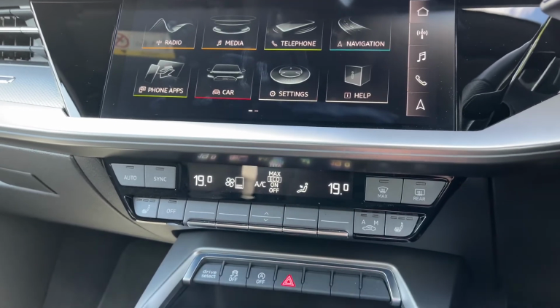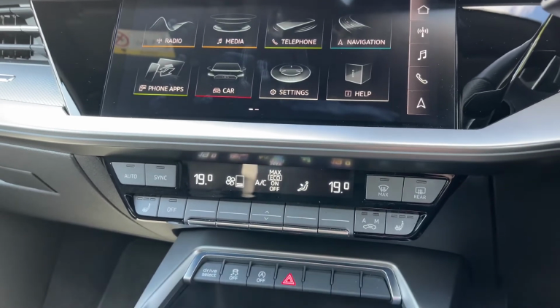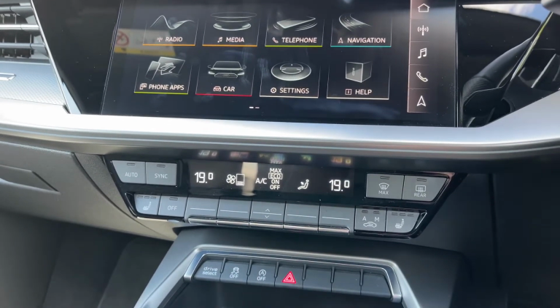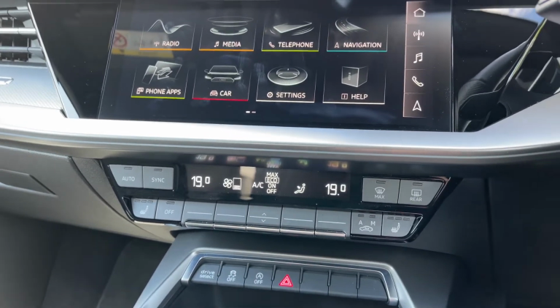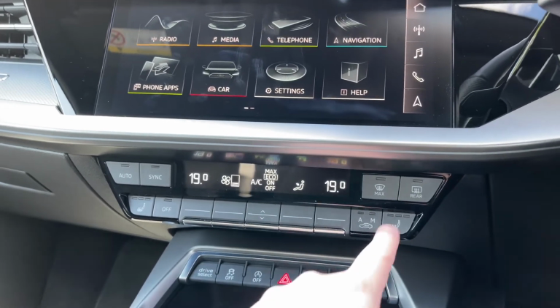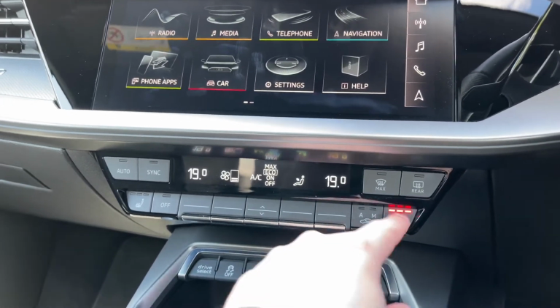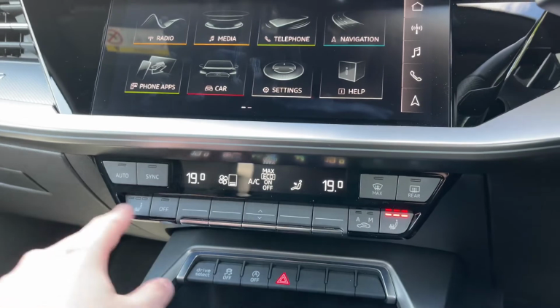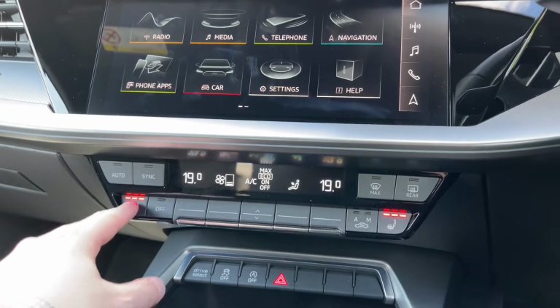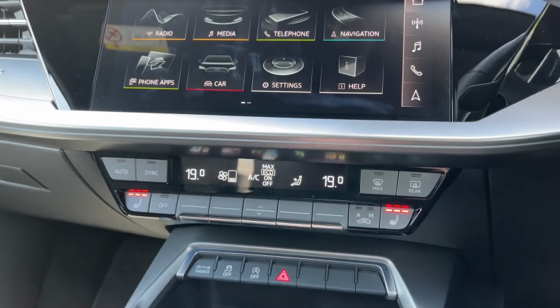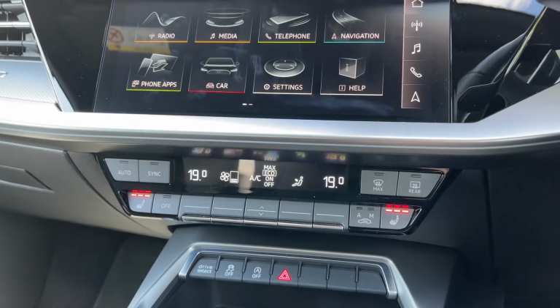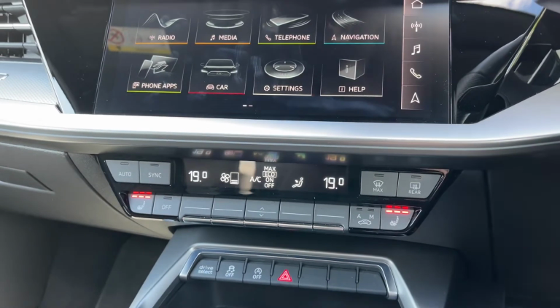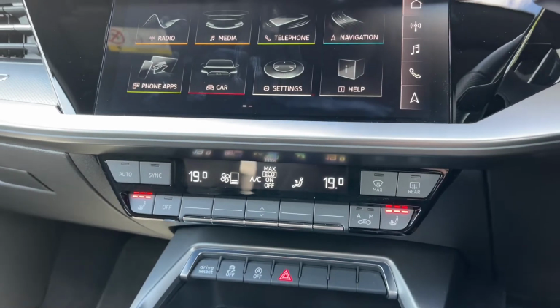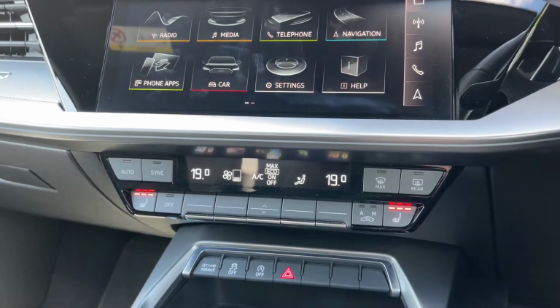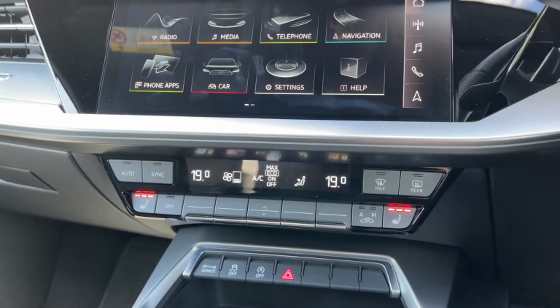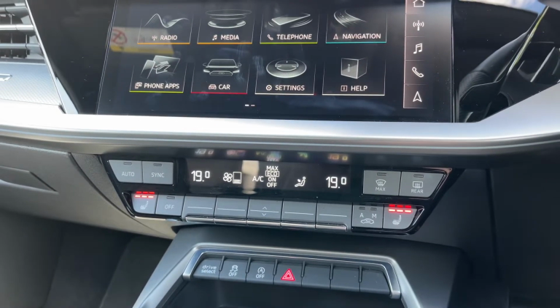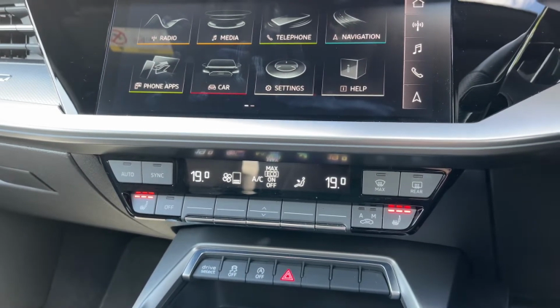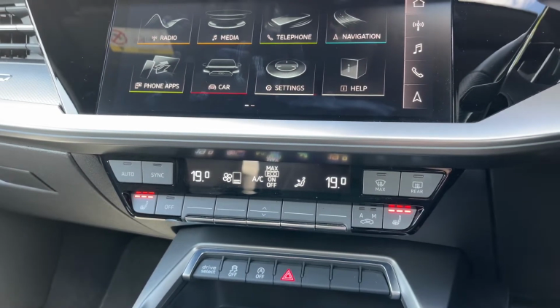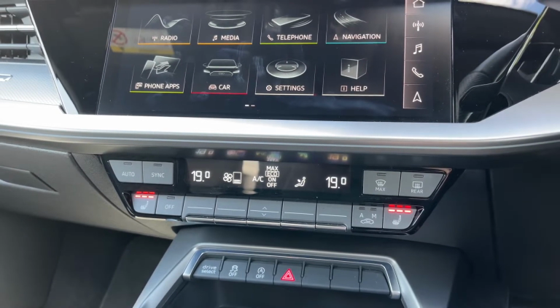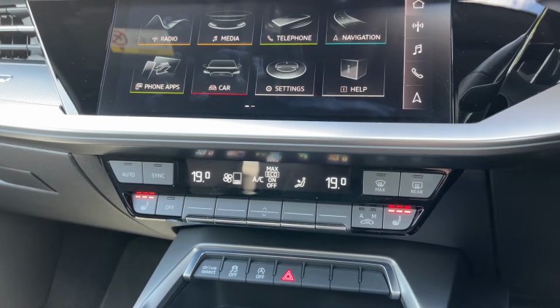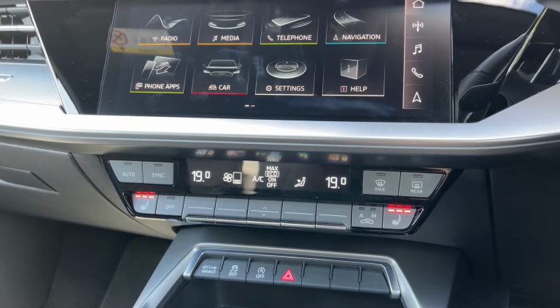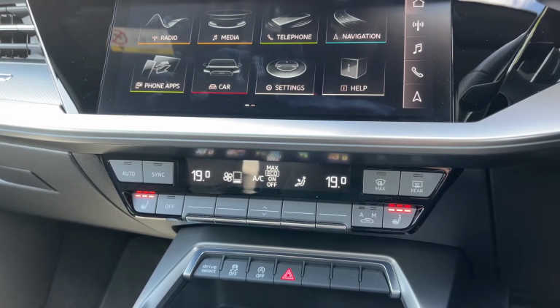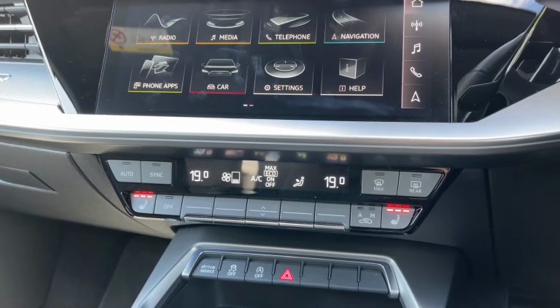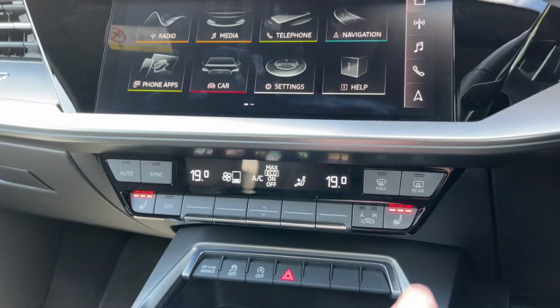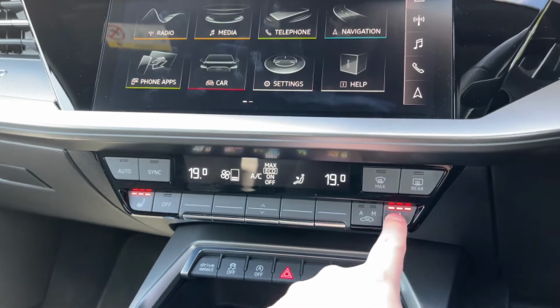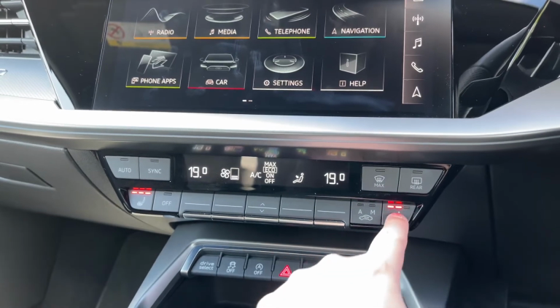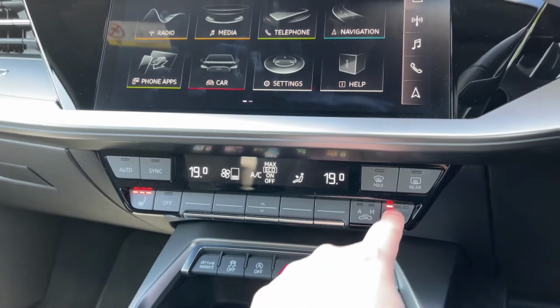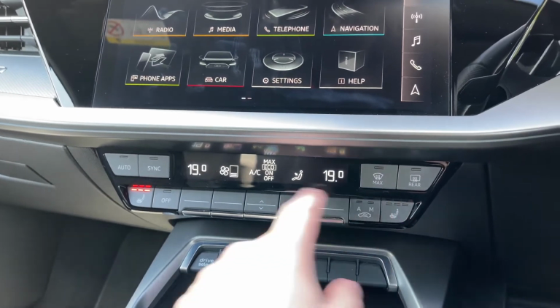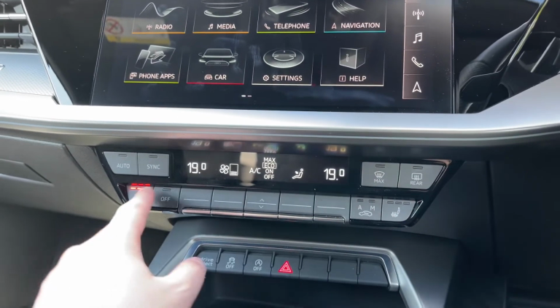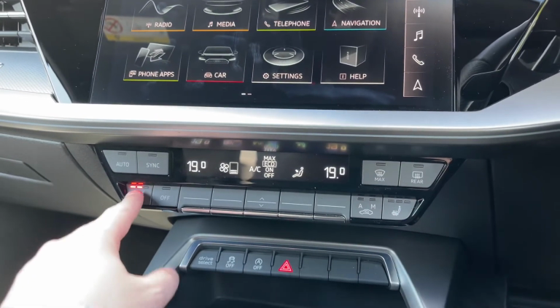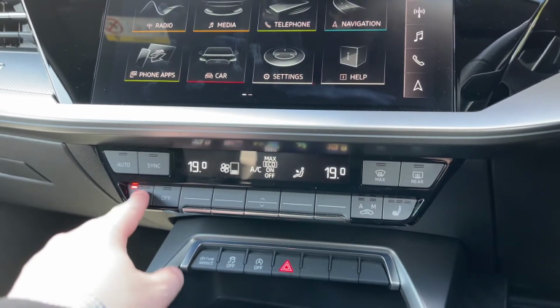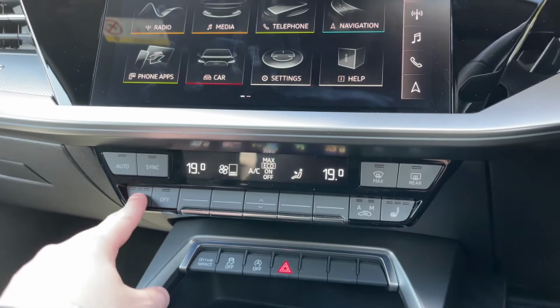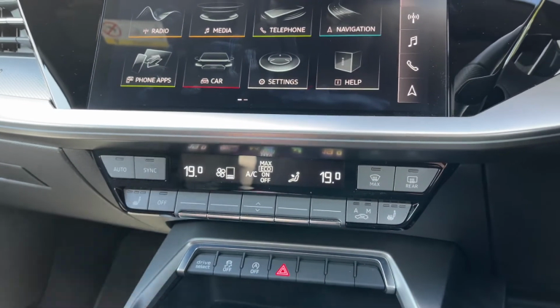To either side we also have the button controls for the two front heated seats, which come with three different heat intensity levels and do a great job of keeping you warm during those colder winter months.